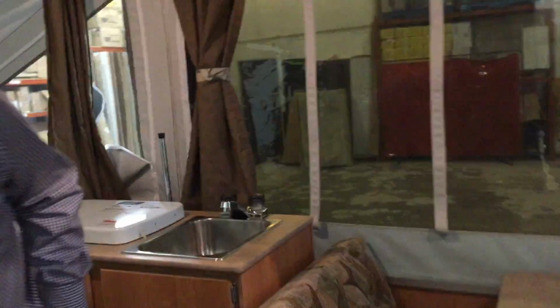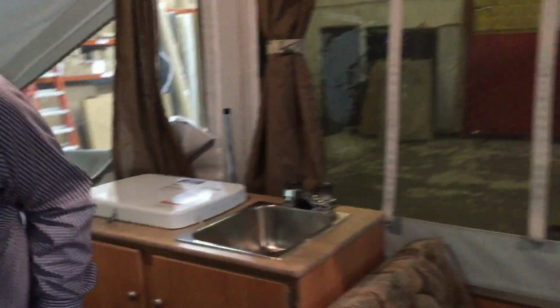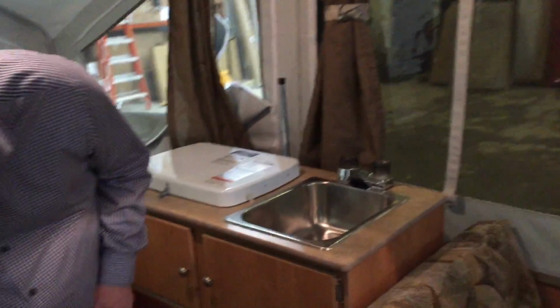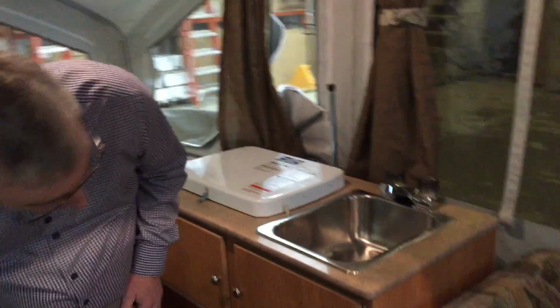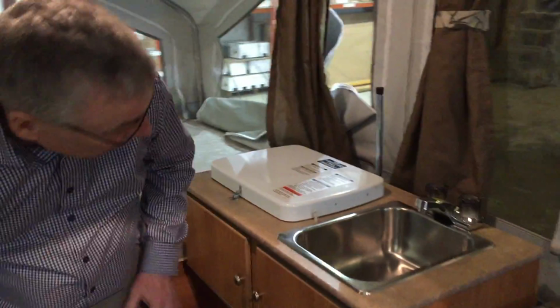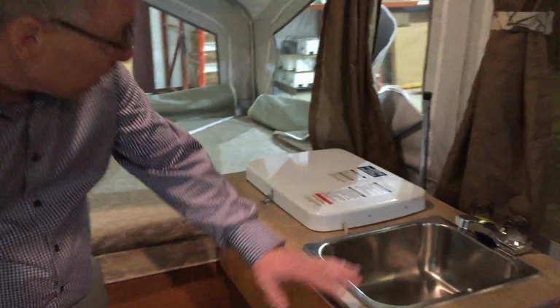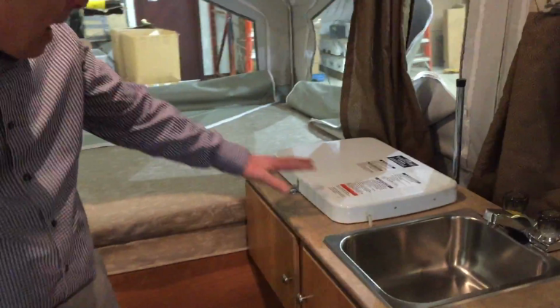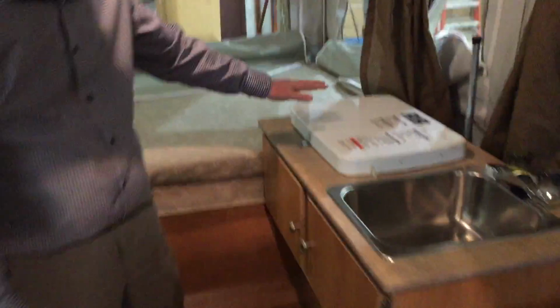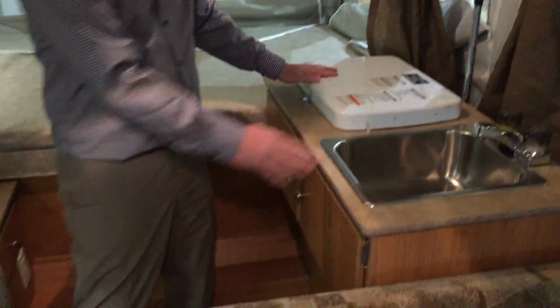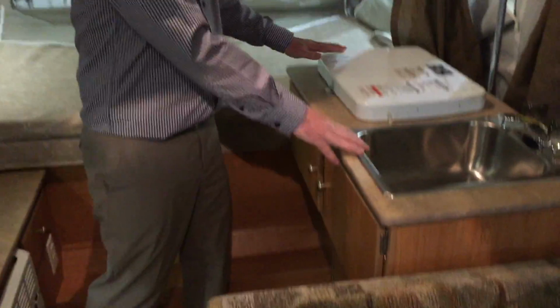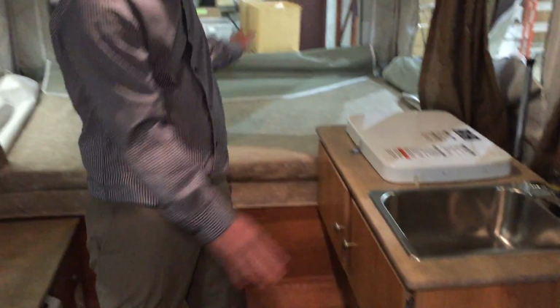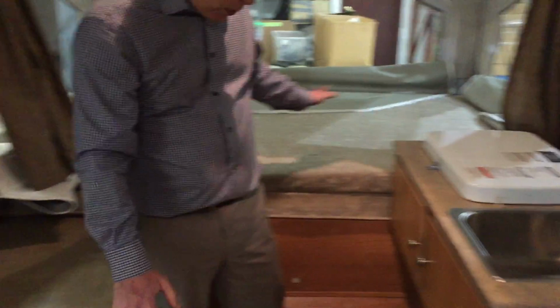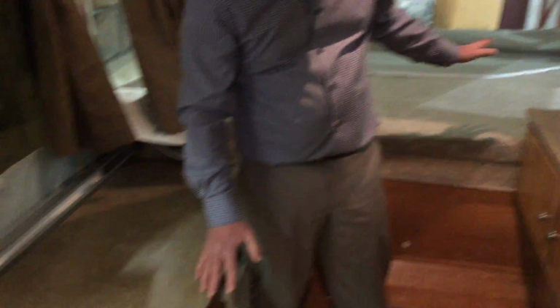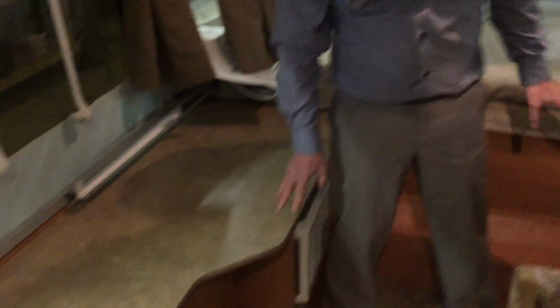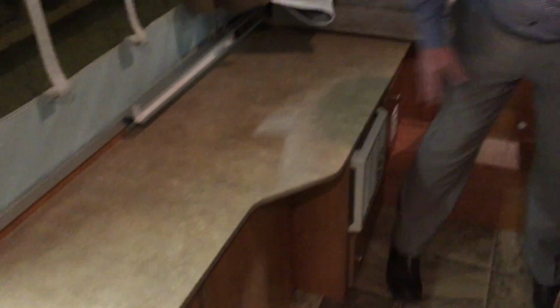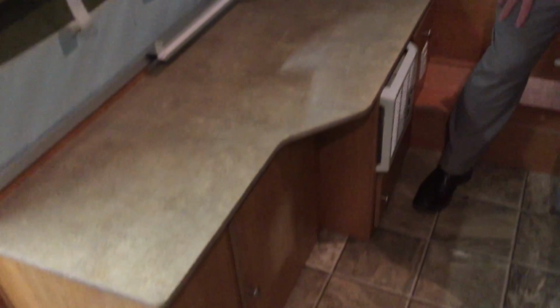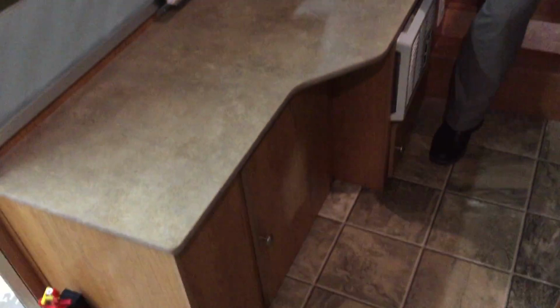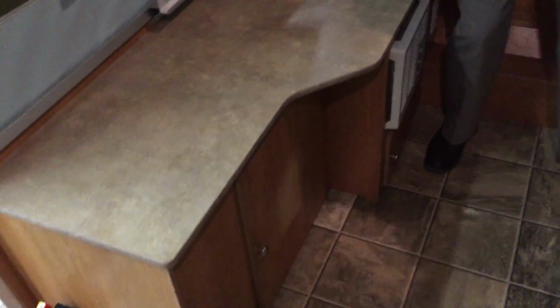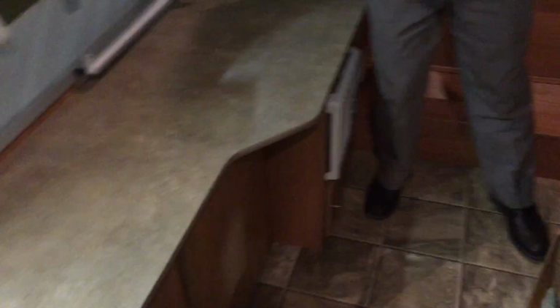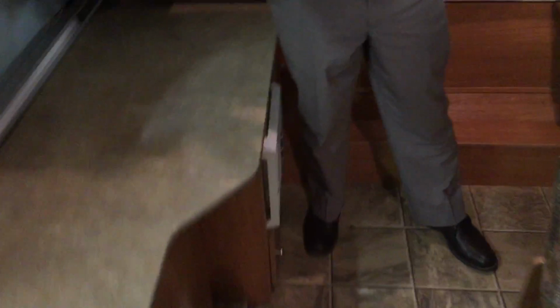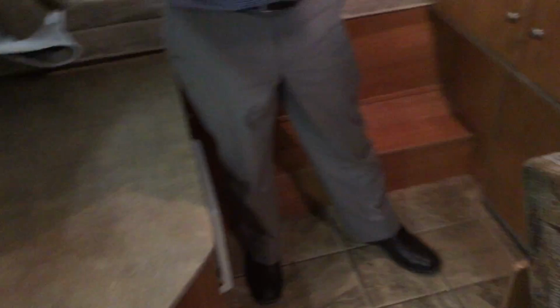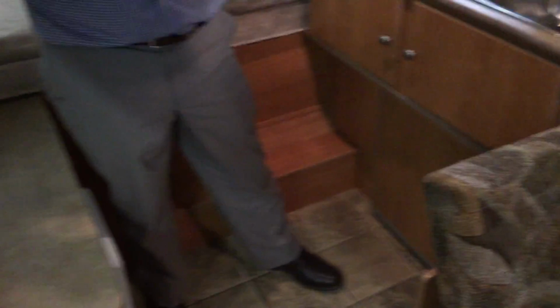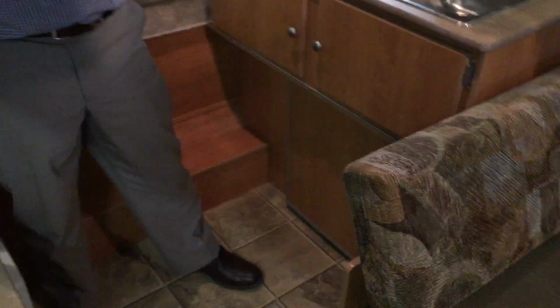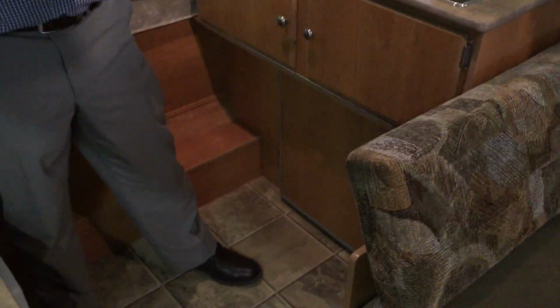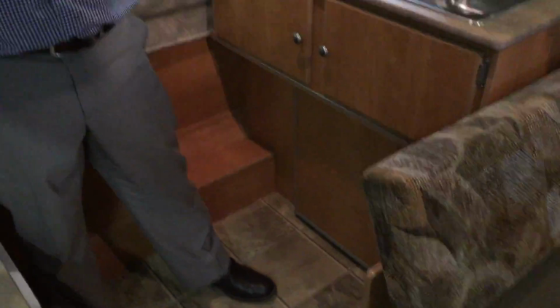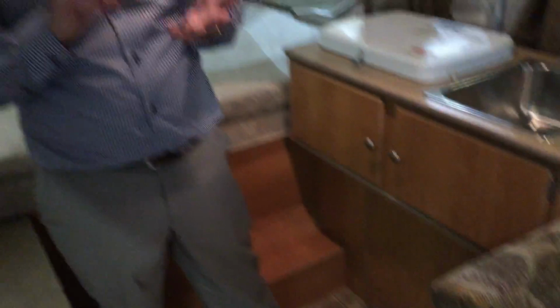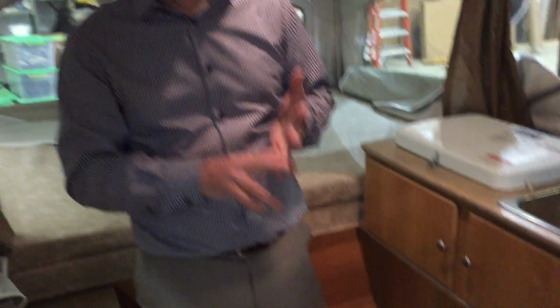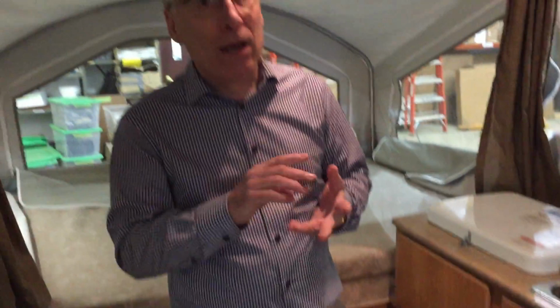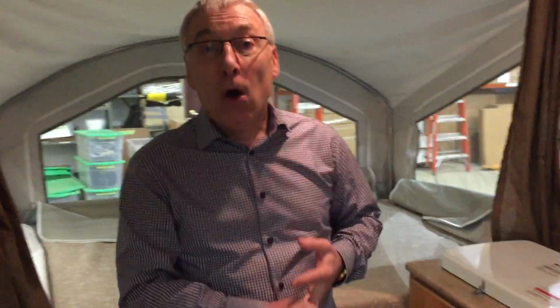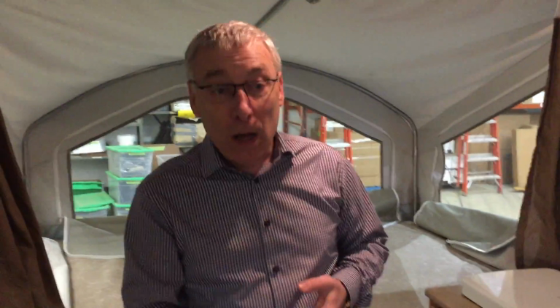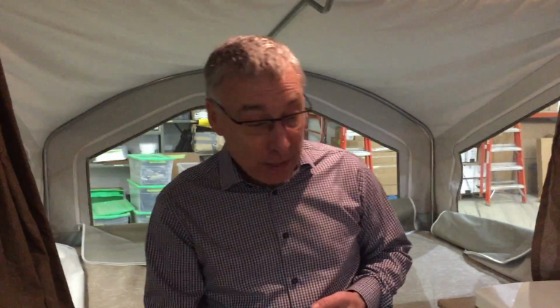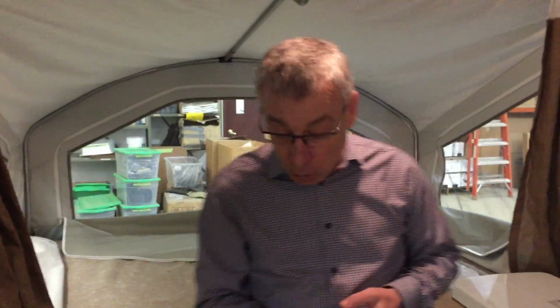There's more counter space and storage here, plus your galley with your stove and your sink, and another queen bed. Underneath here you've got a refrigerator — and that's not an icebox, it's a real refrigerator. It'll work off propane or 110 volt.